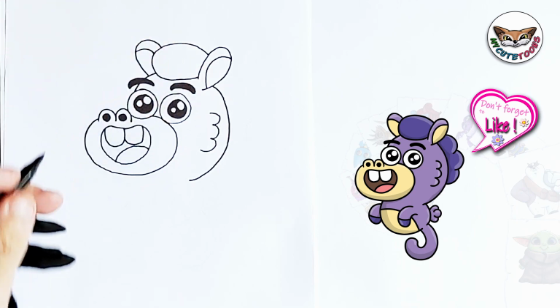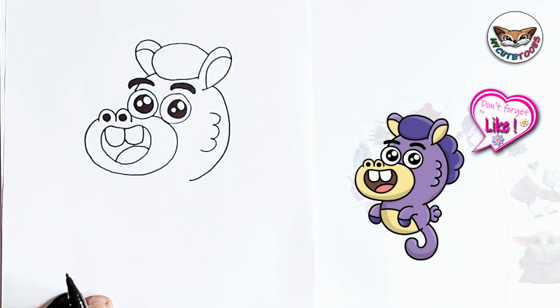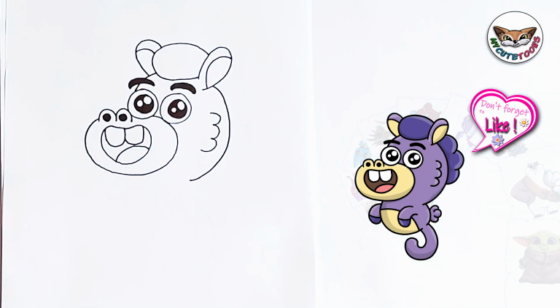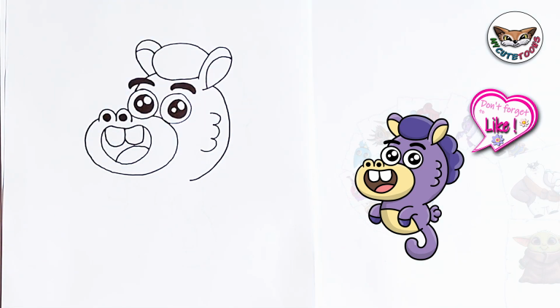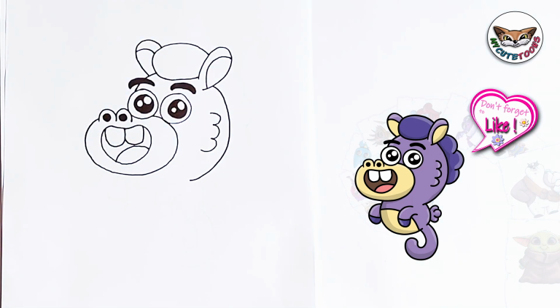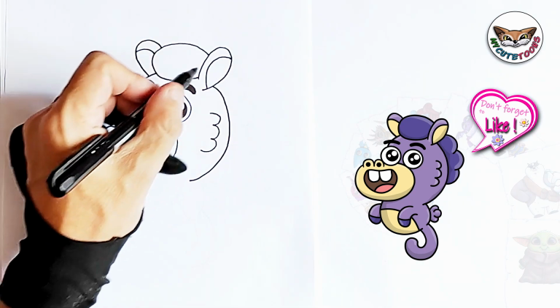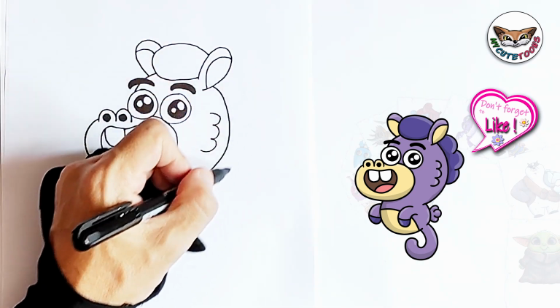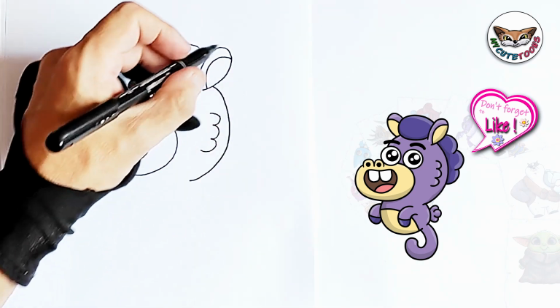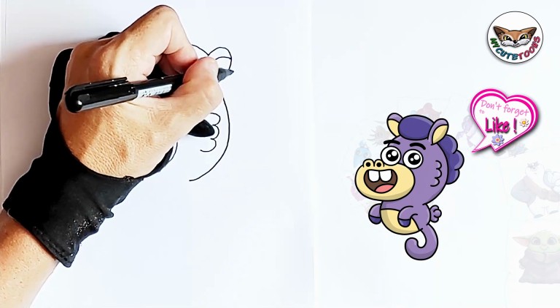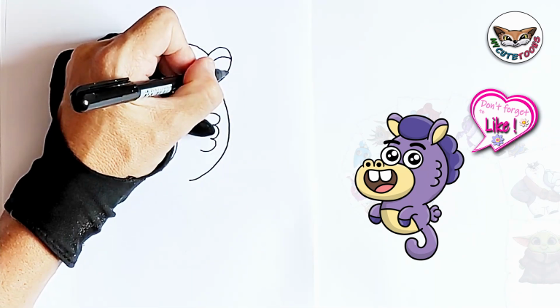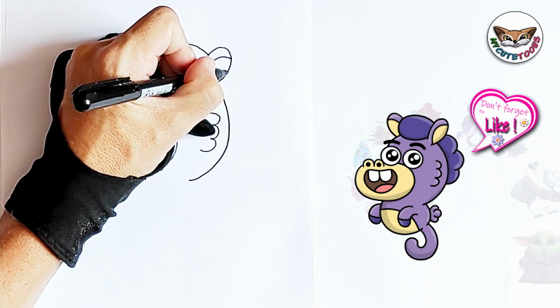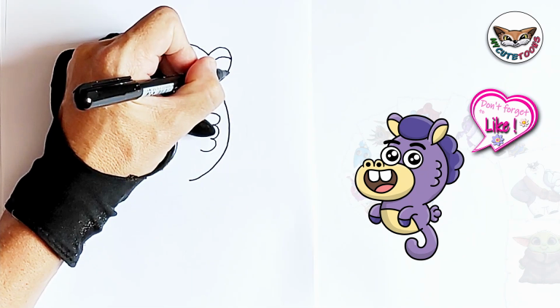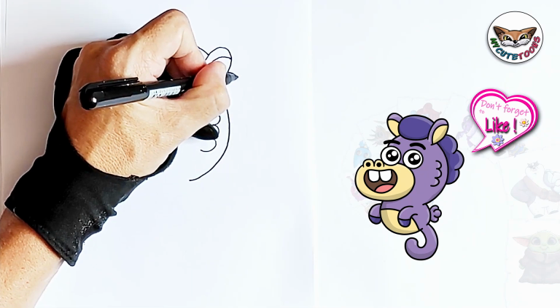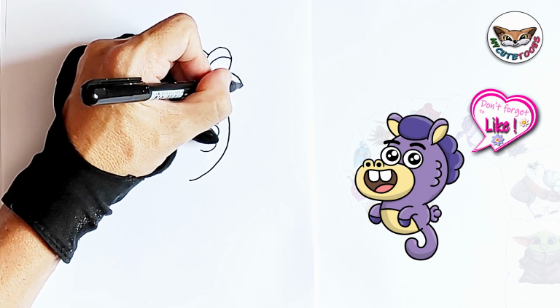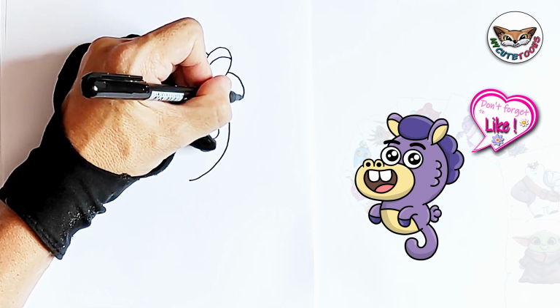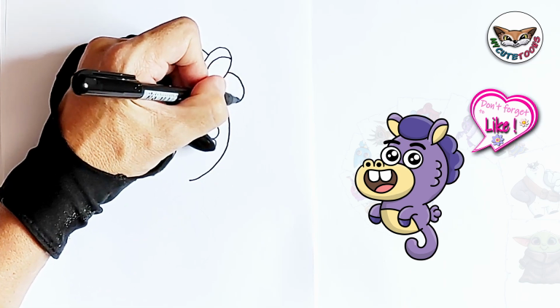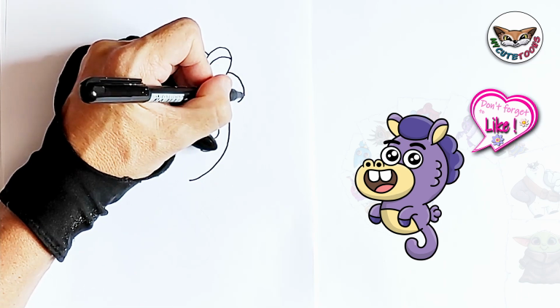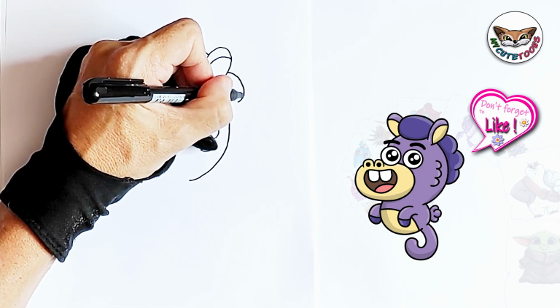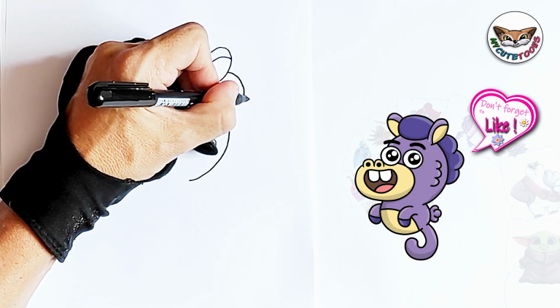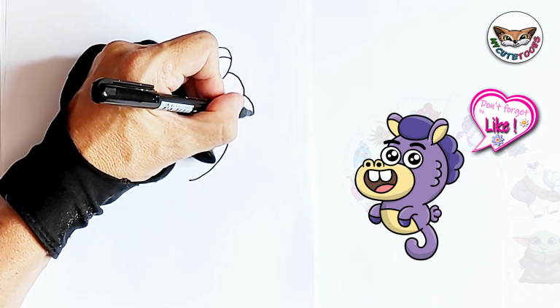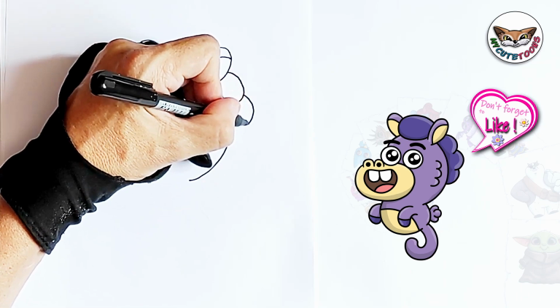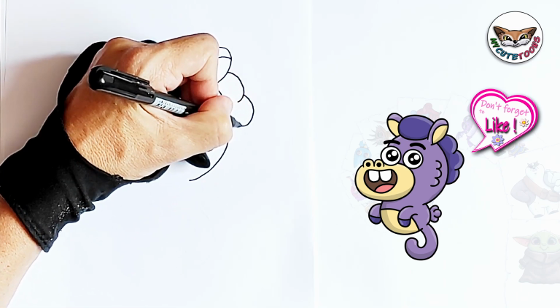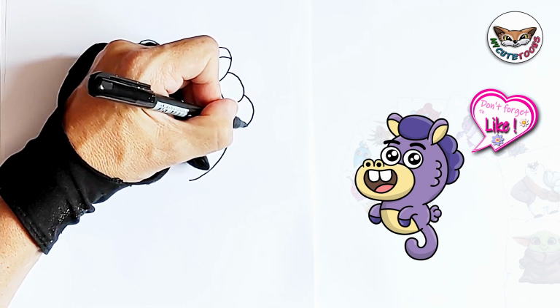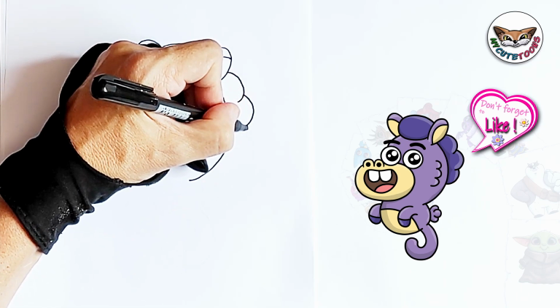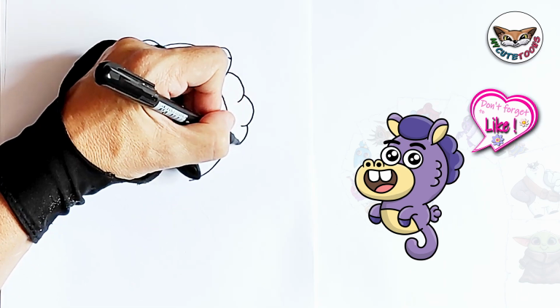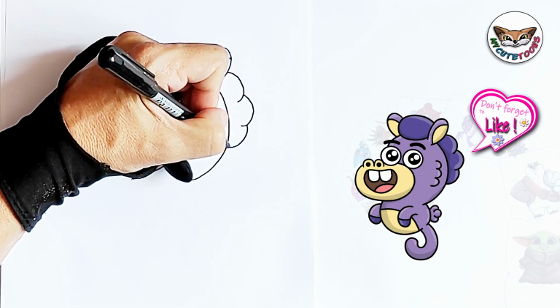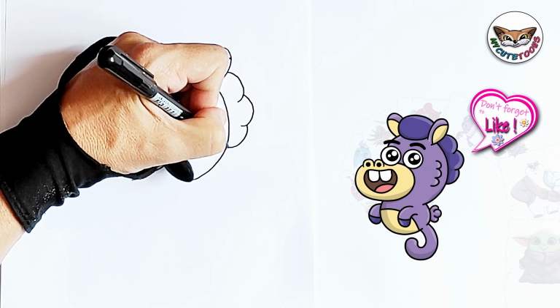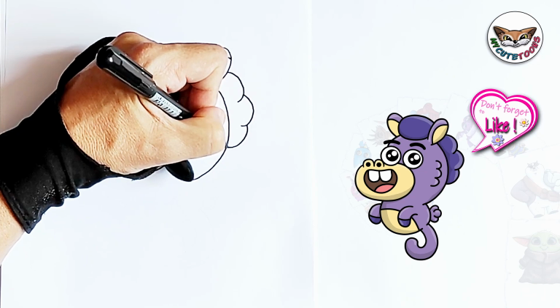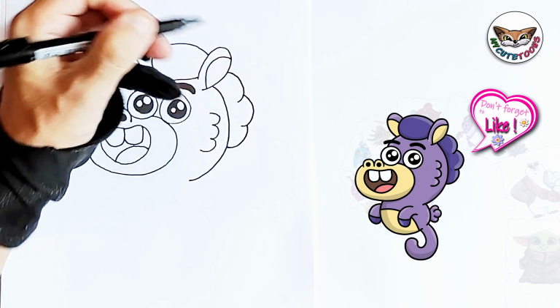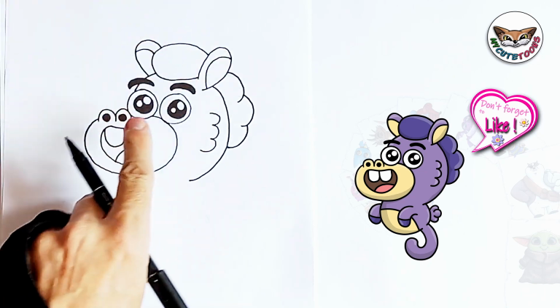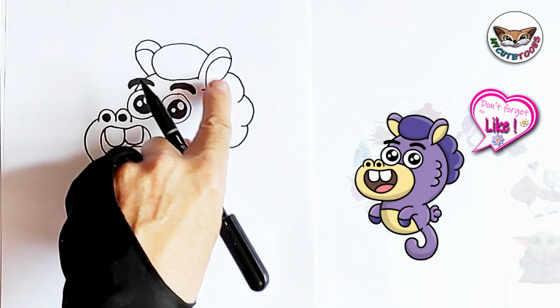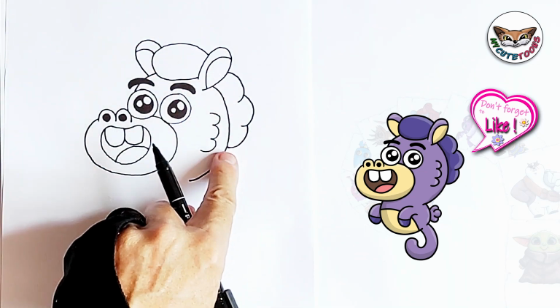Now that we're done with that, we can continue with the hair. I'm just going to draw a series of circles curving down like this, and there's the mane.